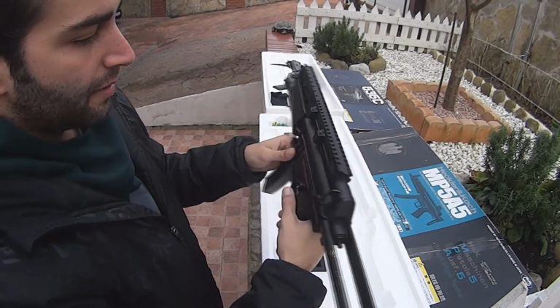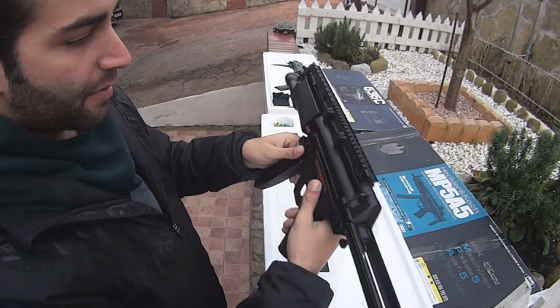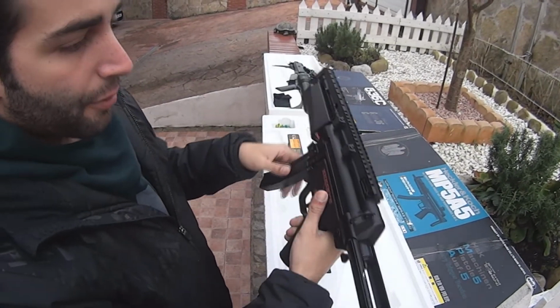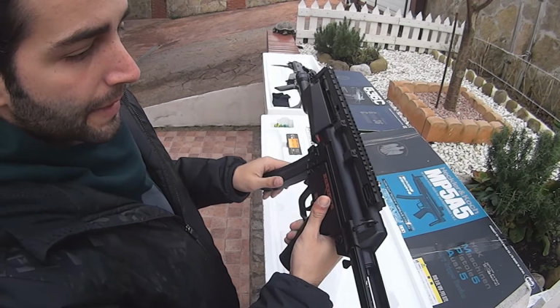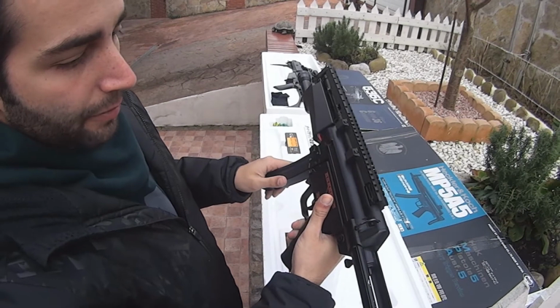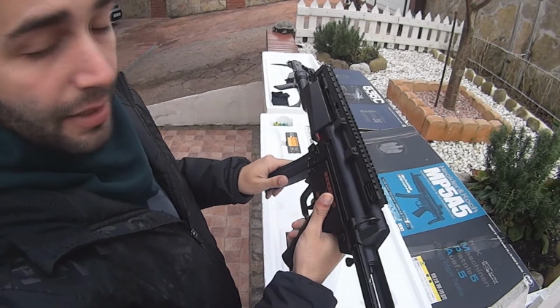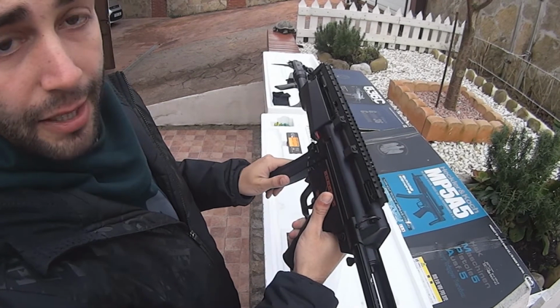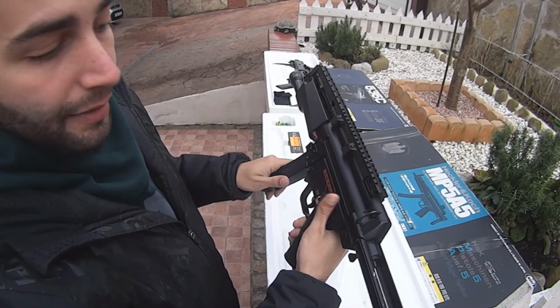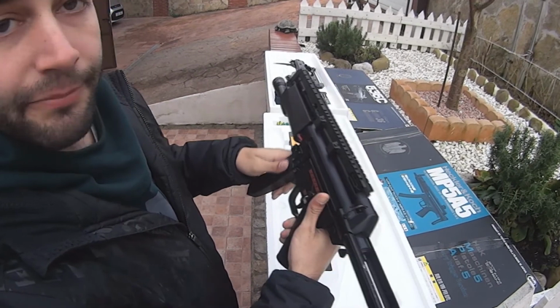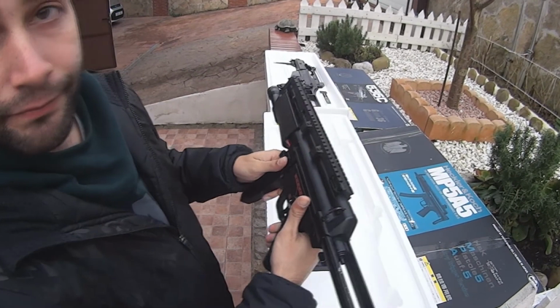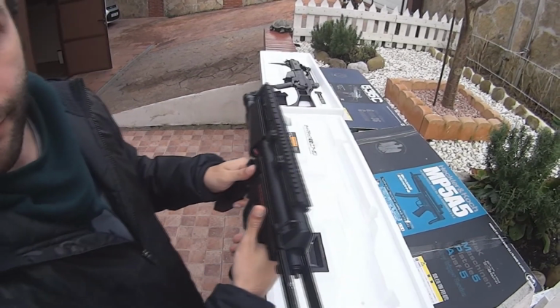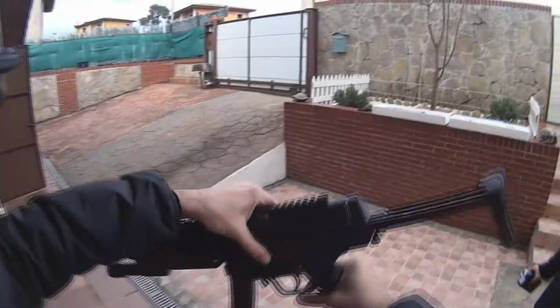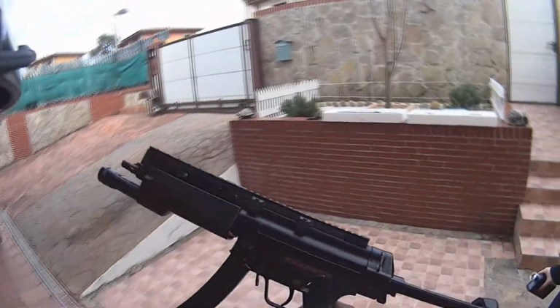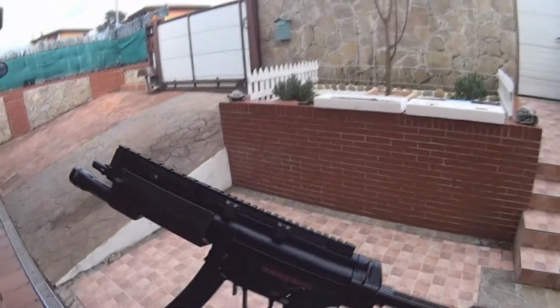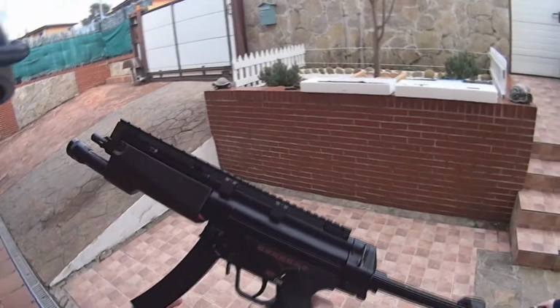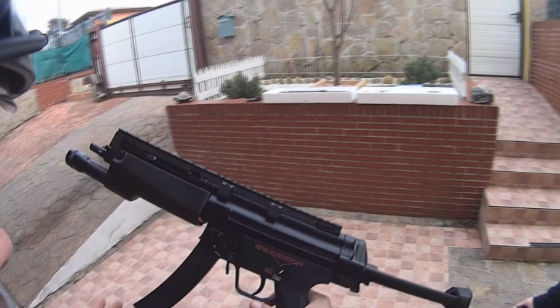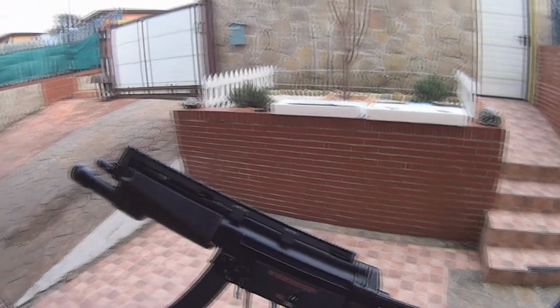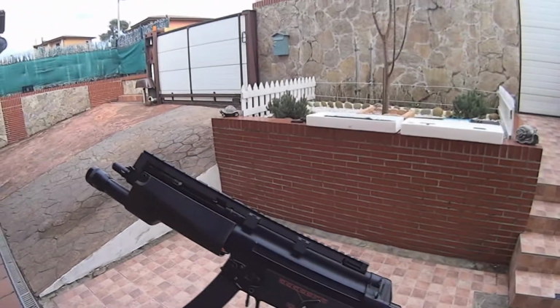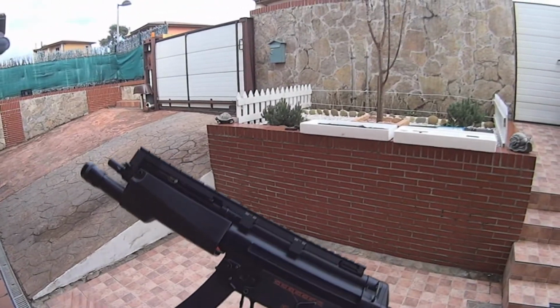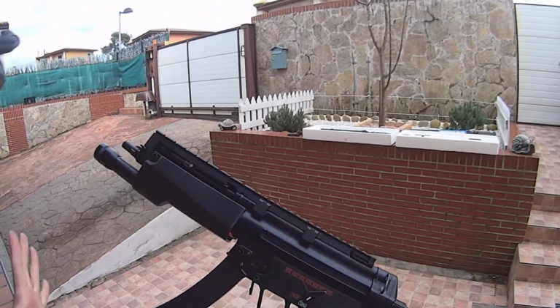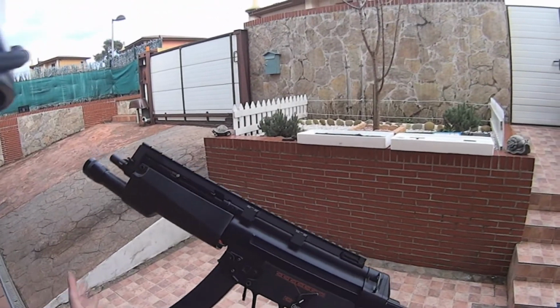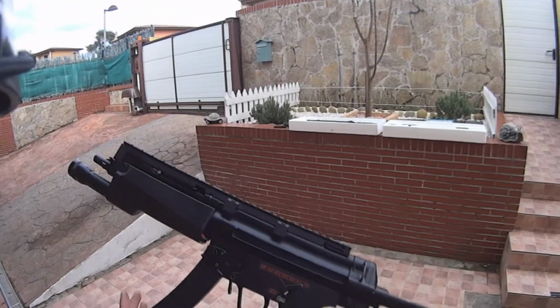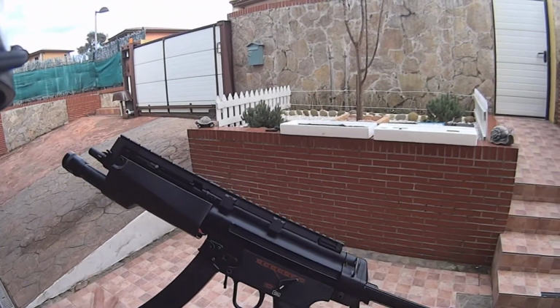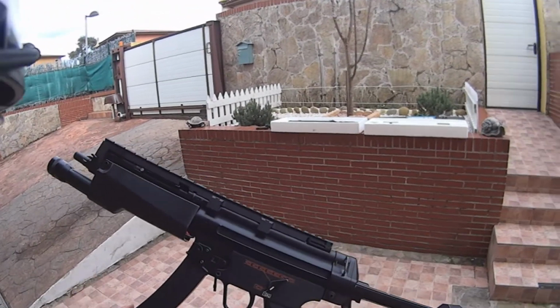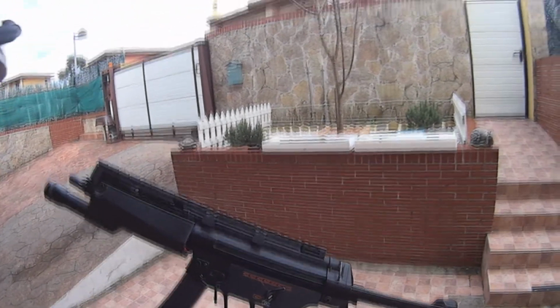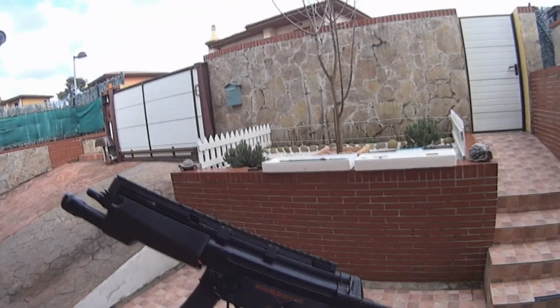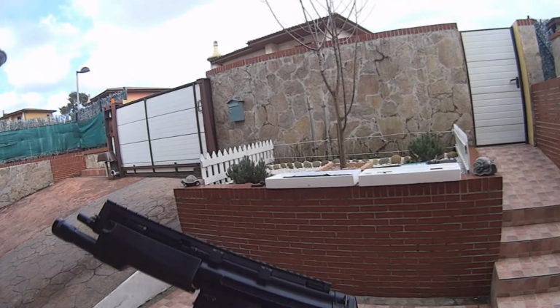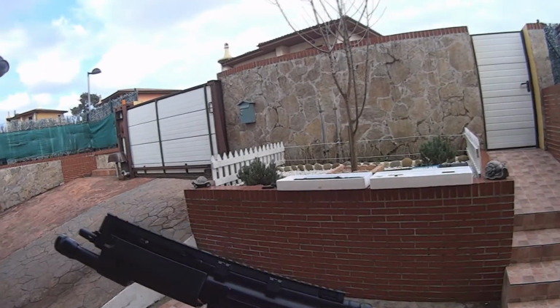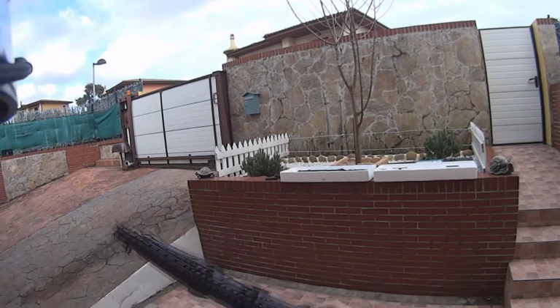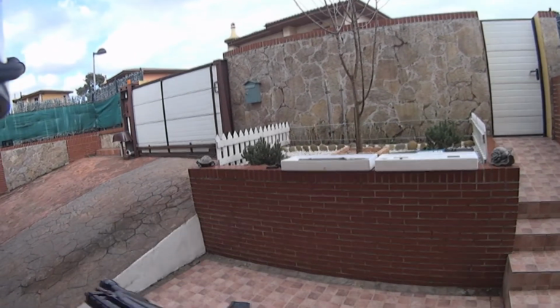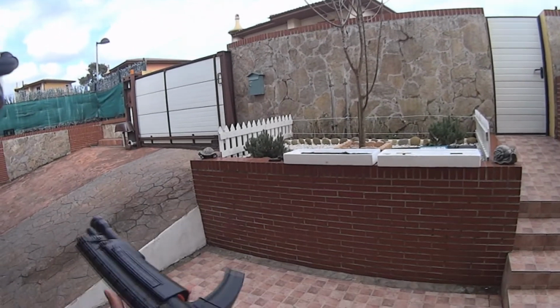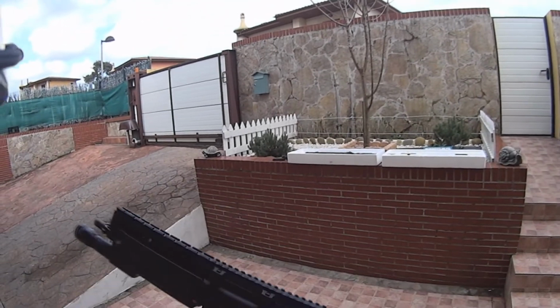Vamos a pasar el crono y vamos a ver qué tal va el arma. Como en los casos anteriores, vamos a disparar entre 10 y 15 metros, entre 15 y 20 metros y a 30 metros de distancia para que veamos la precisión que tiene el arma.